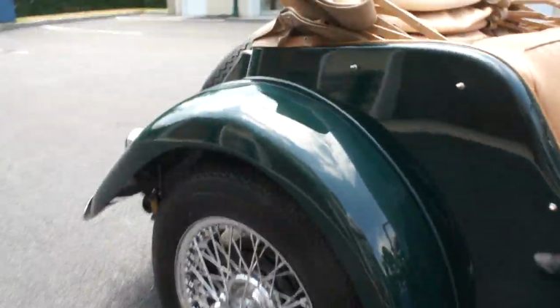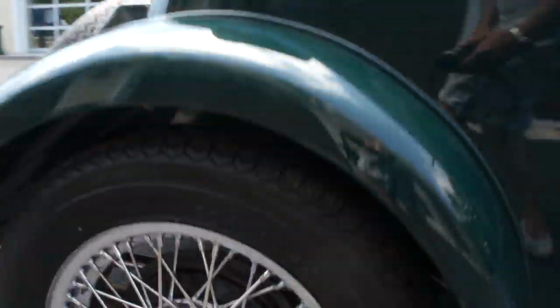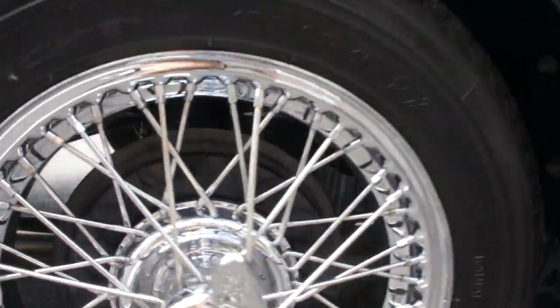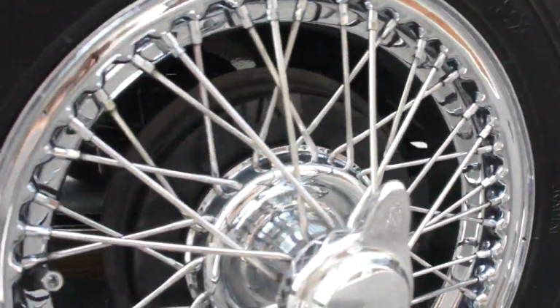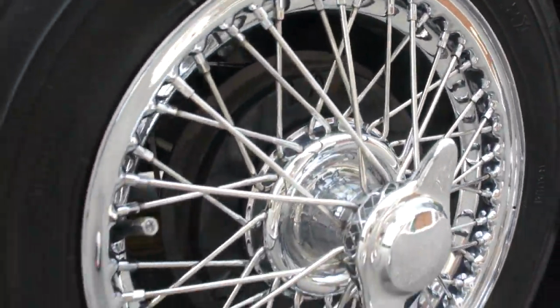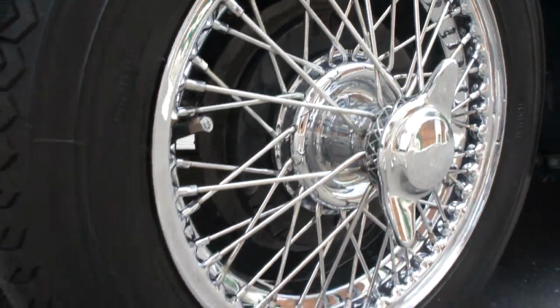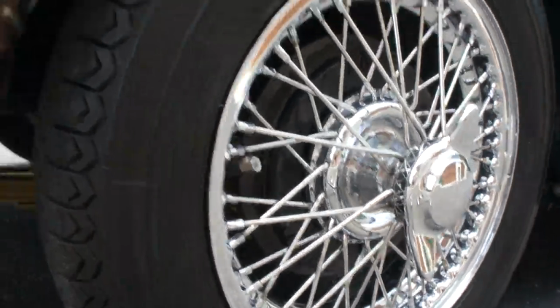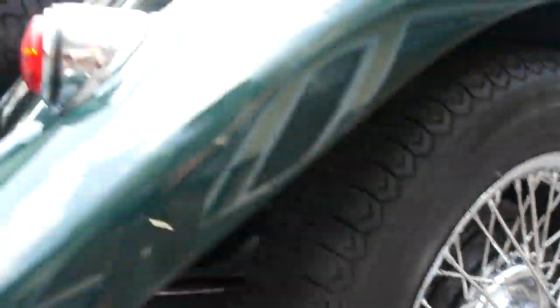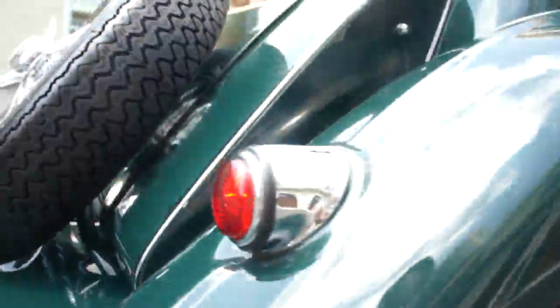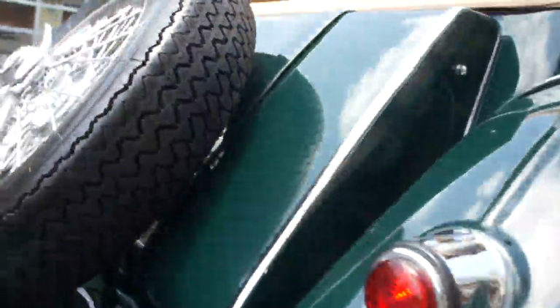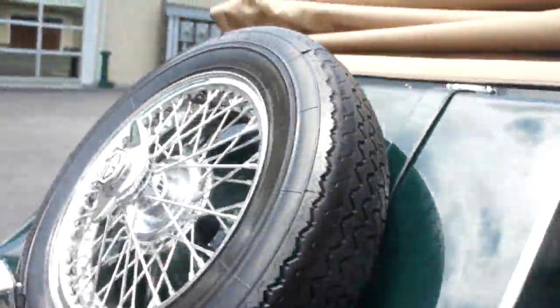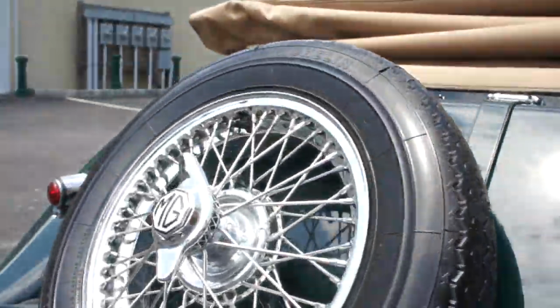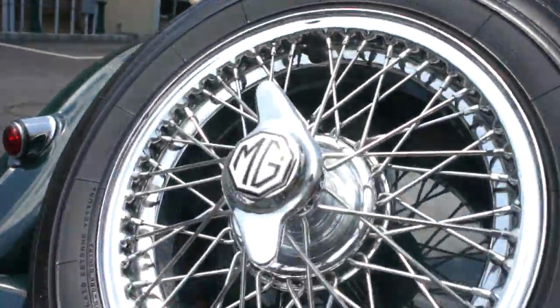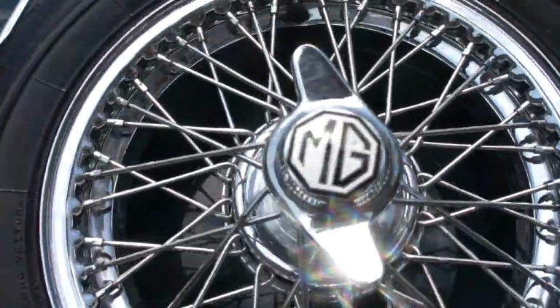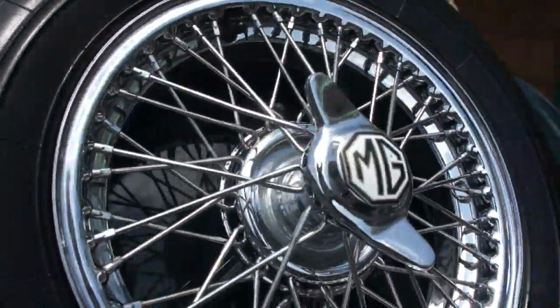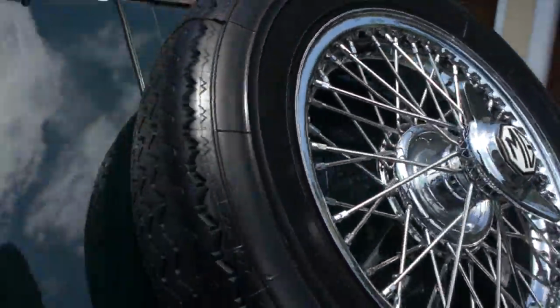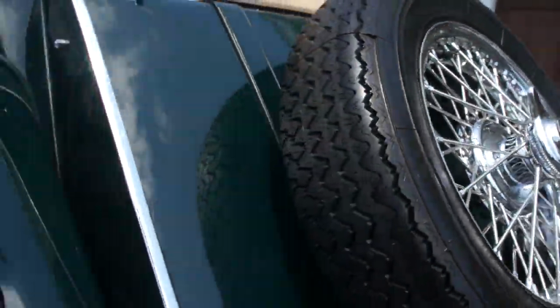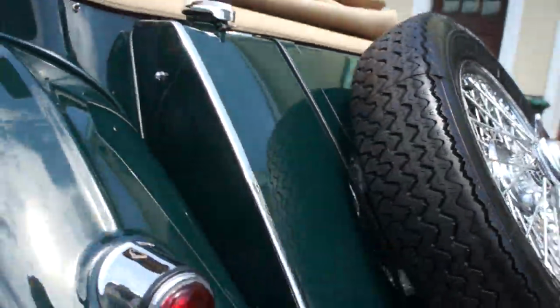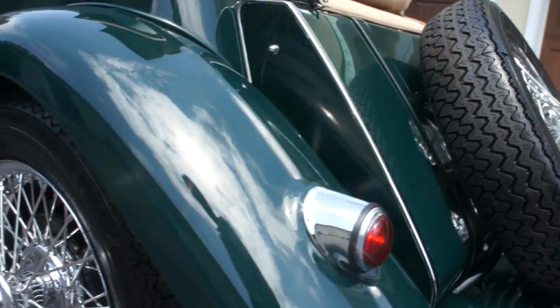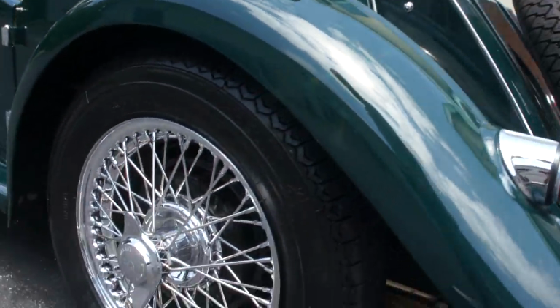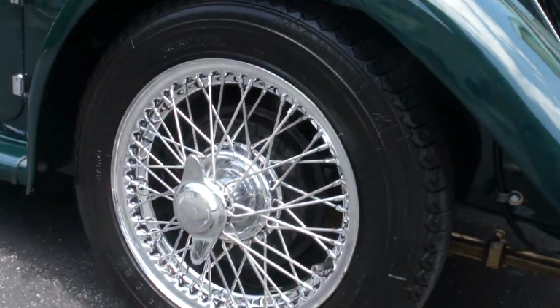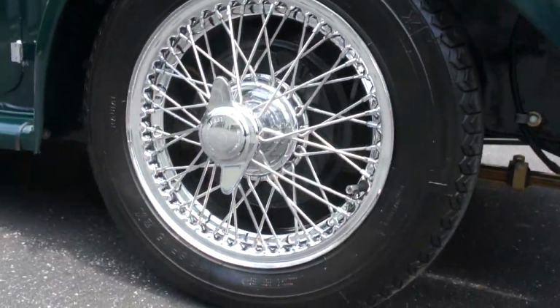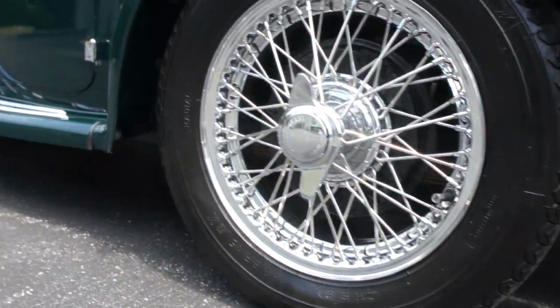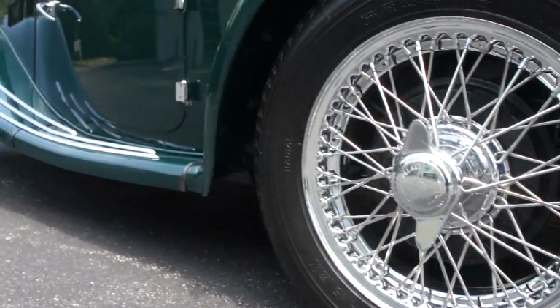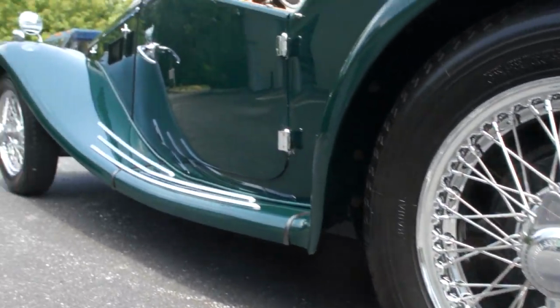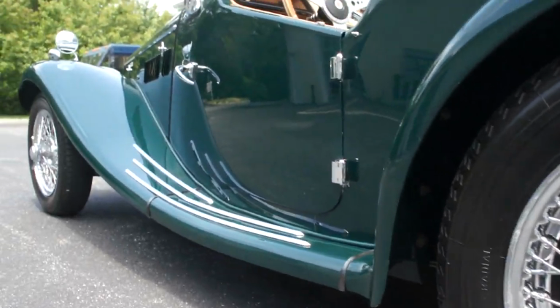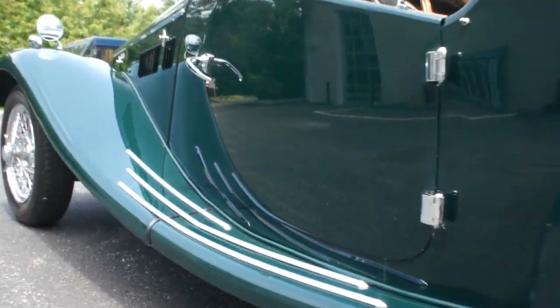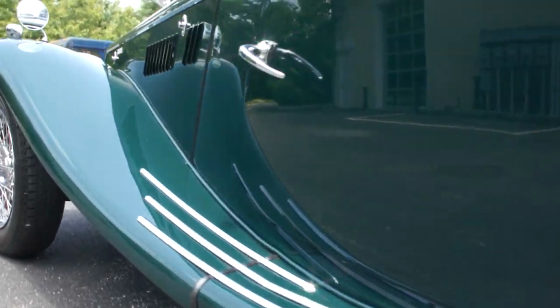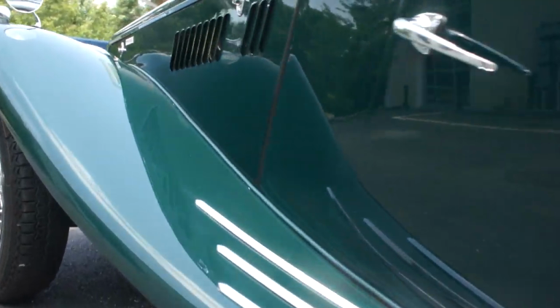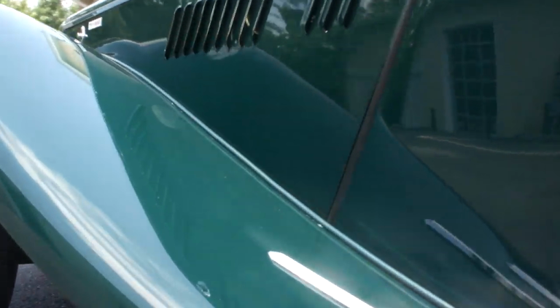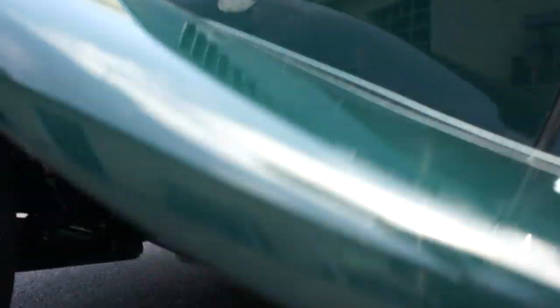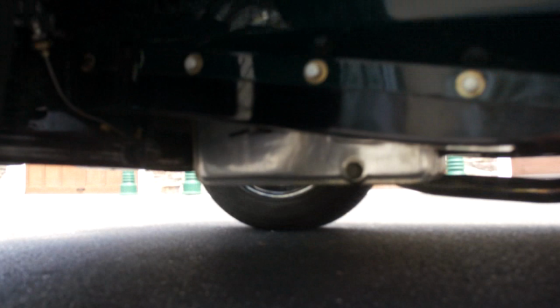These wire wheels are just amazing. Beautiful. Very special.